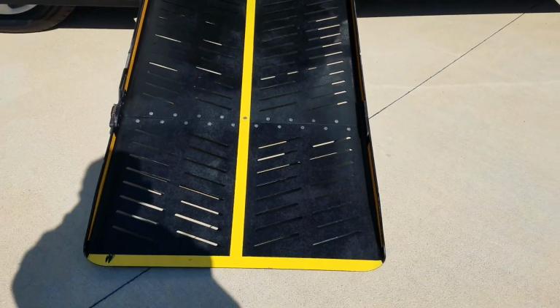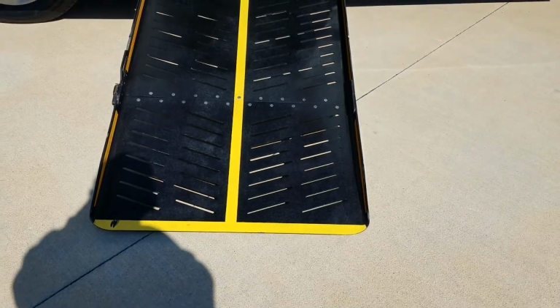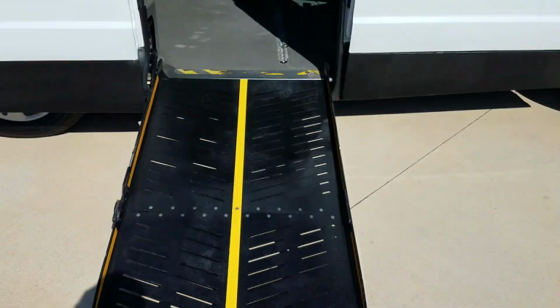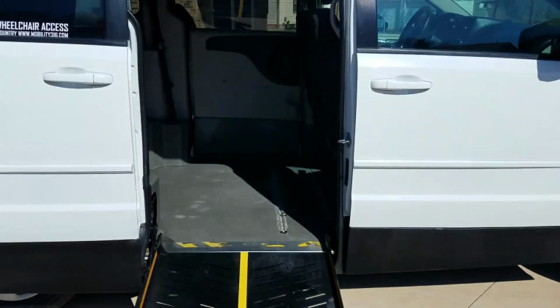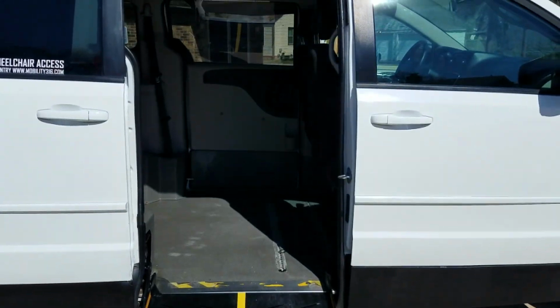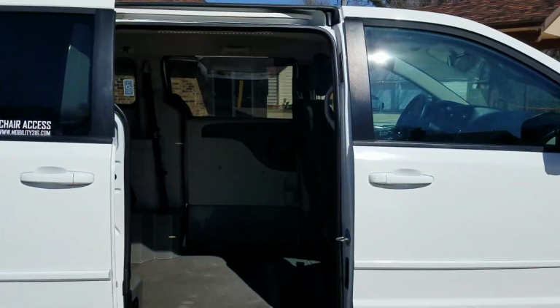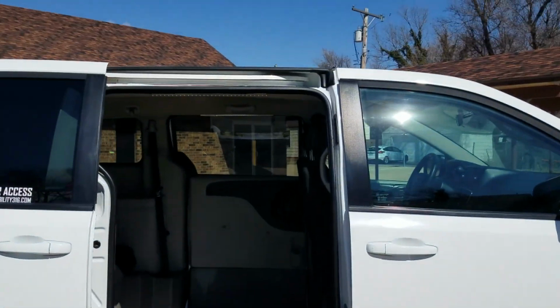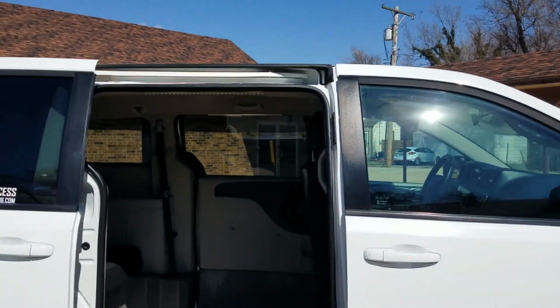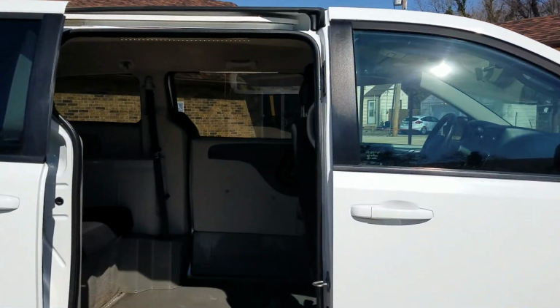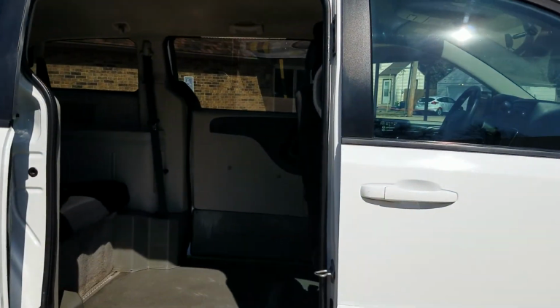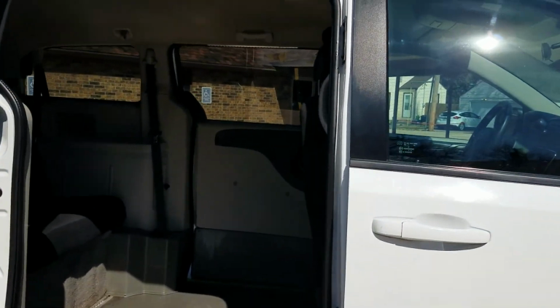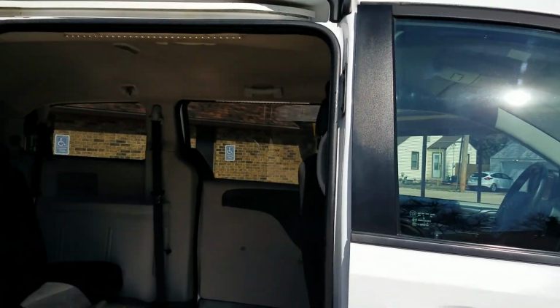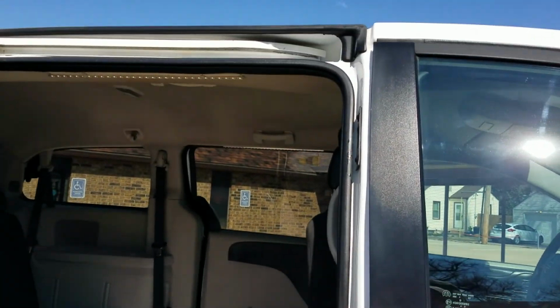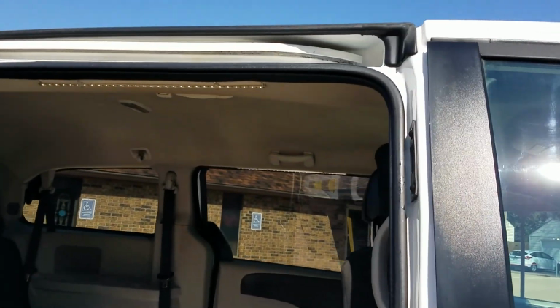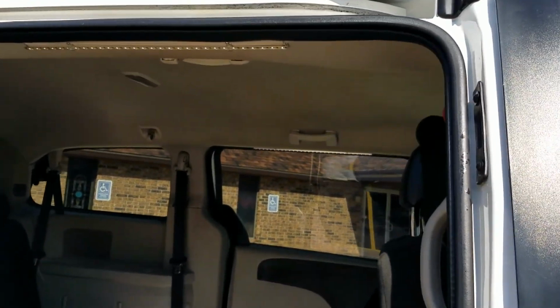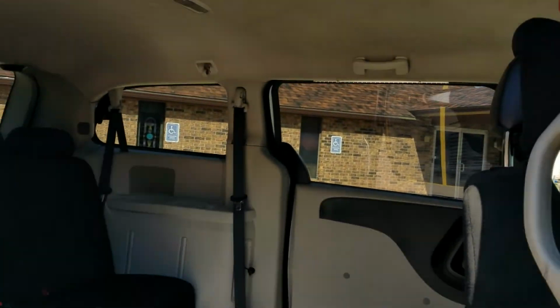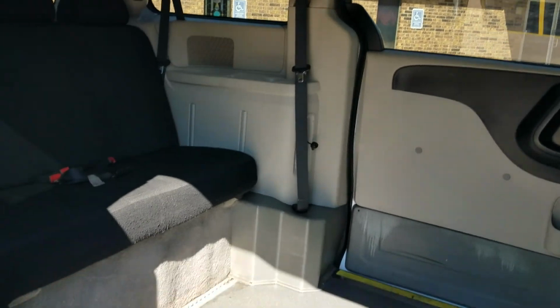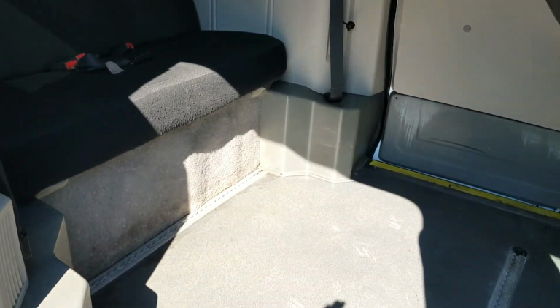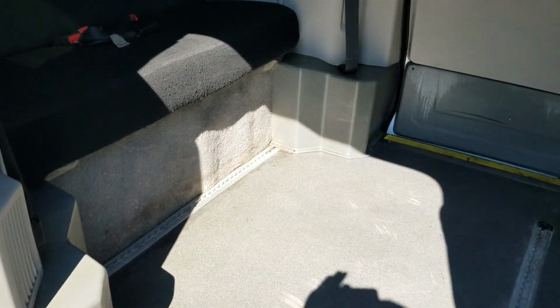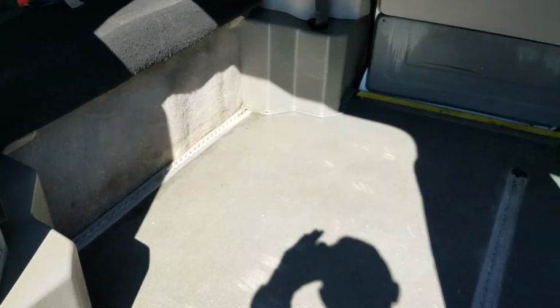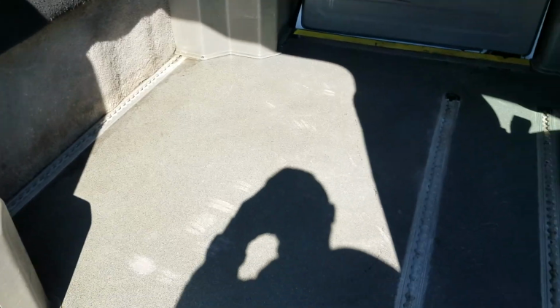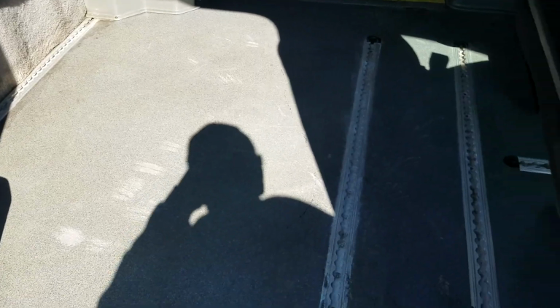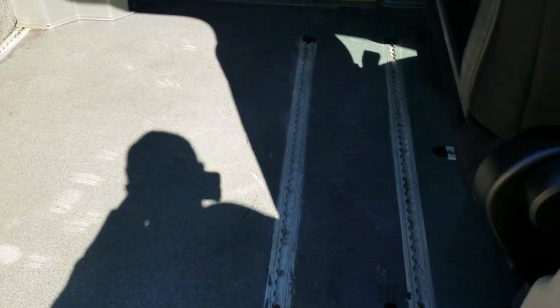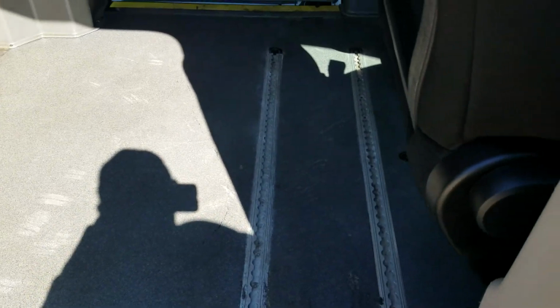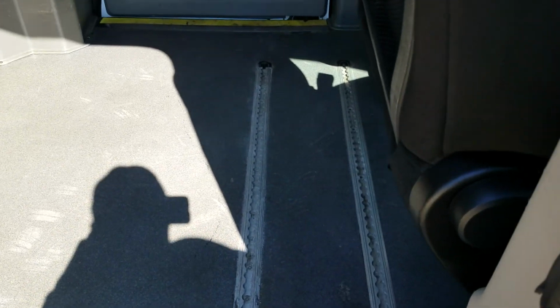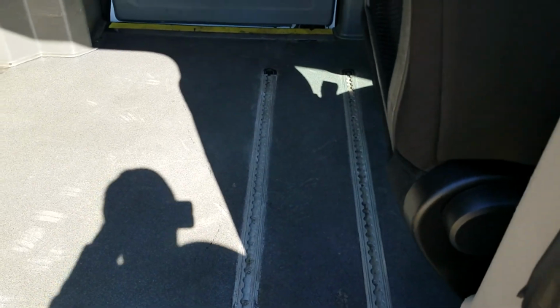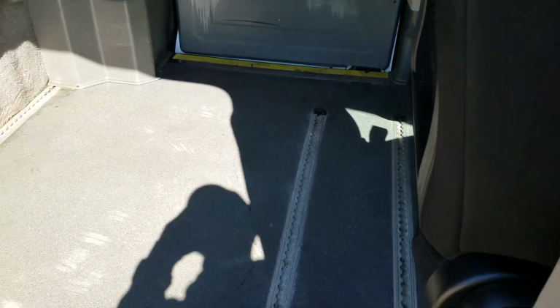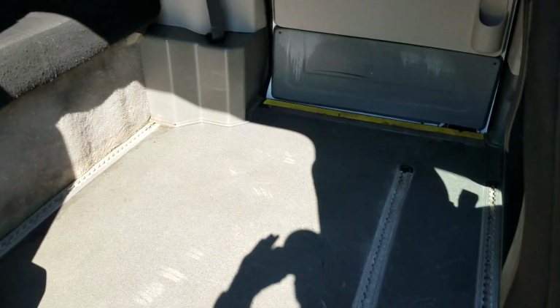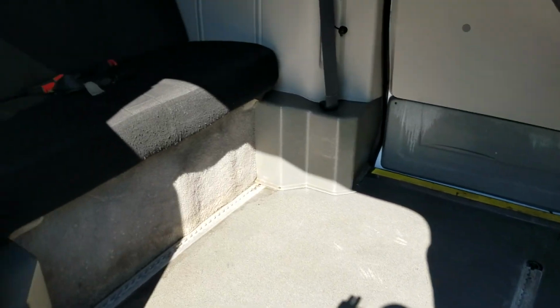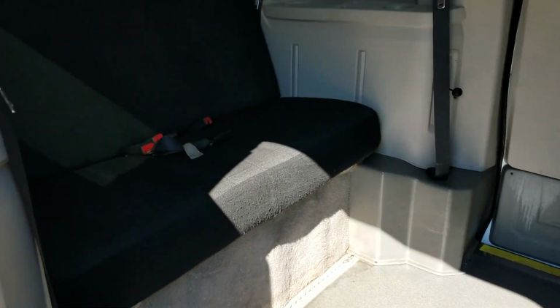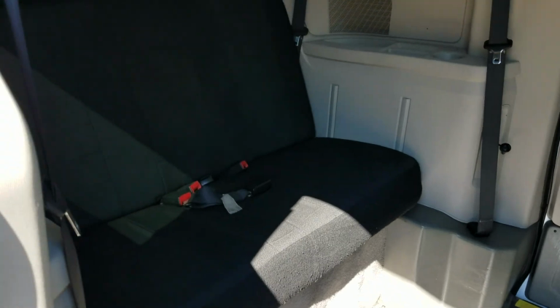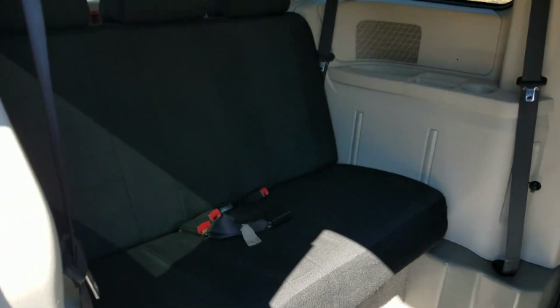30-inch wide ramp, 56 inches of room coming inside the van, 58 inches of headroom inside the van. You can see the tie-down tracks. We do give a free set of pull-tight tie-downs away with each van — brand new Q-straint tie-downs.